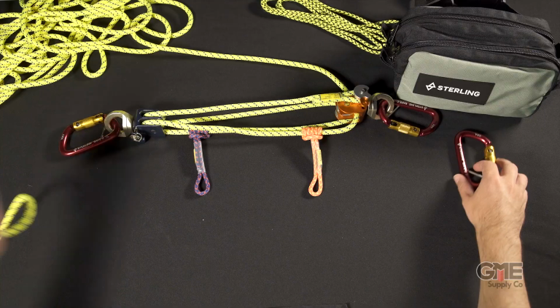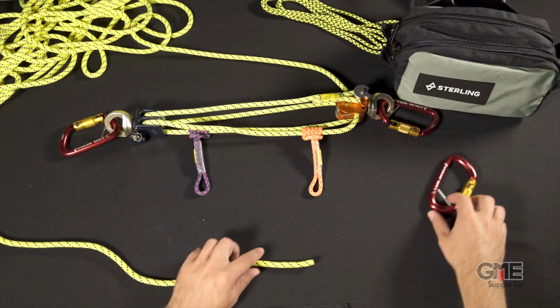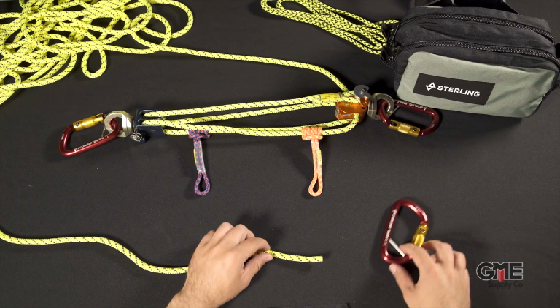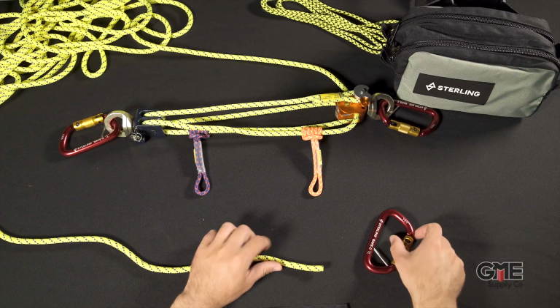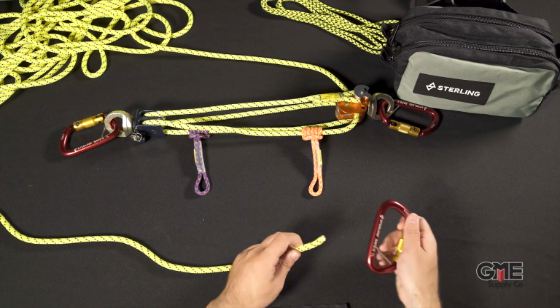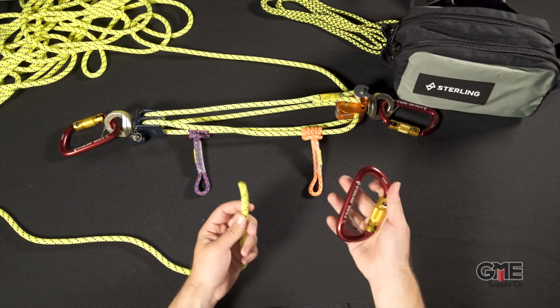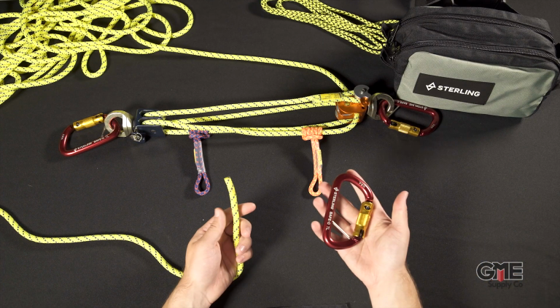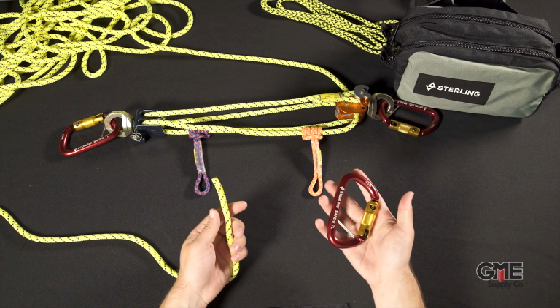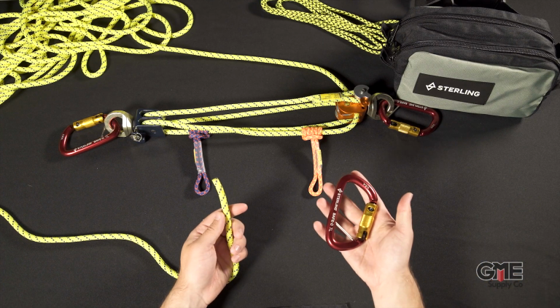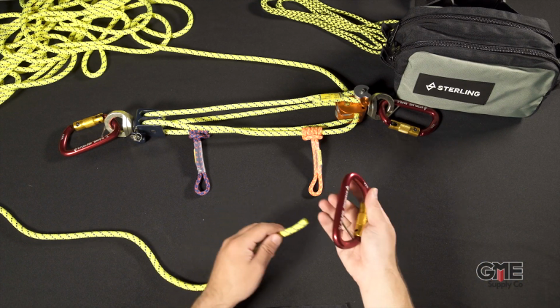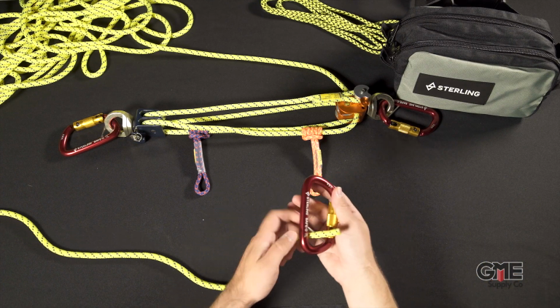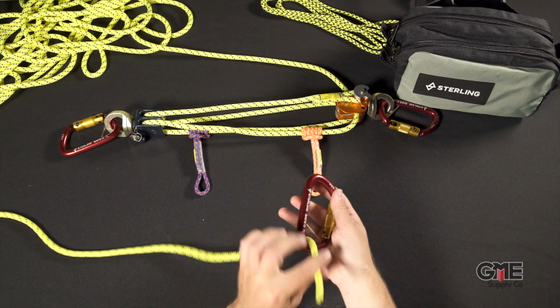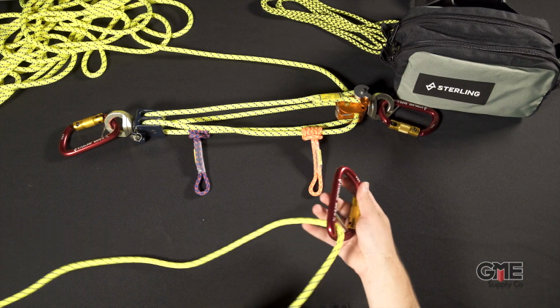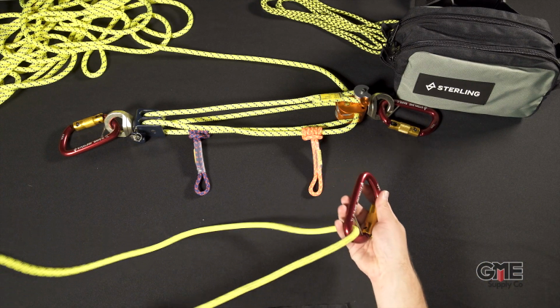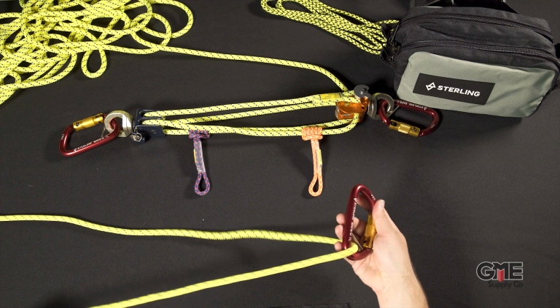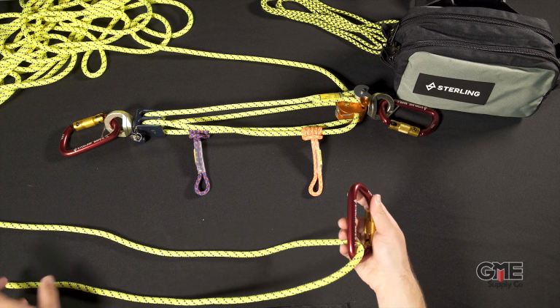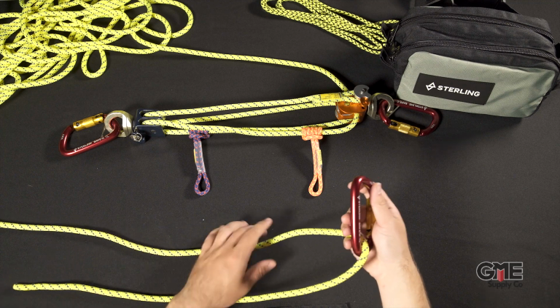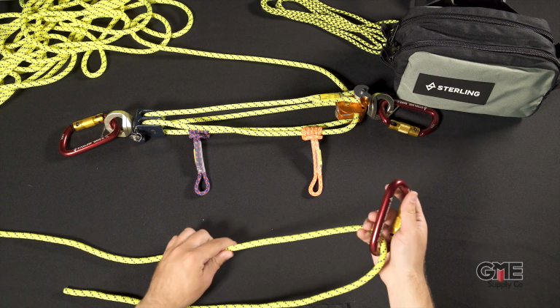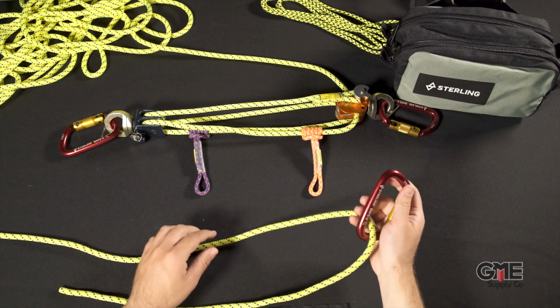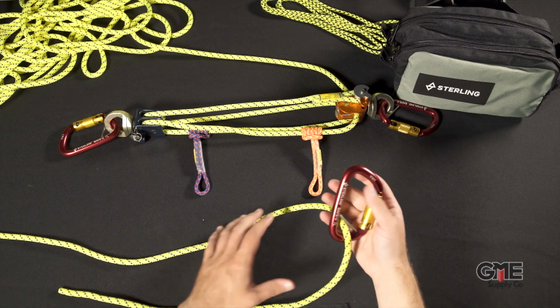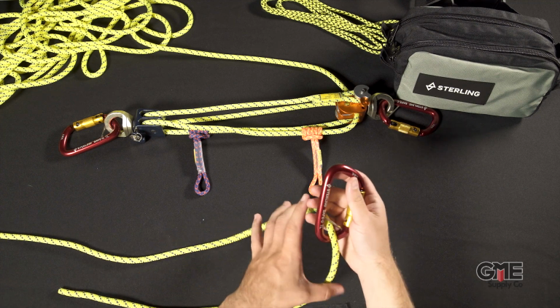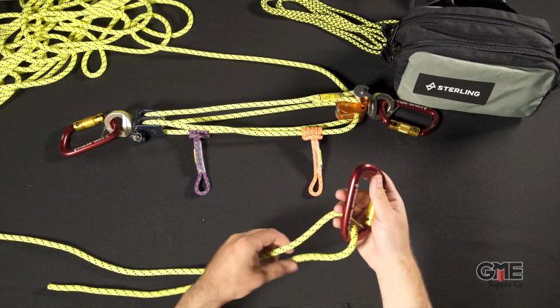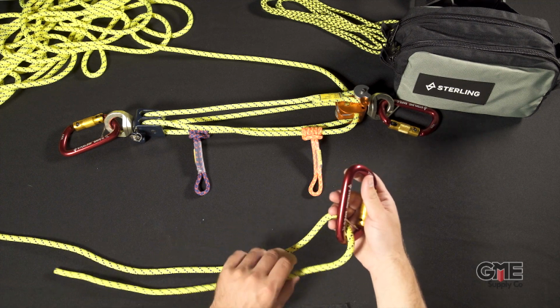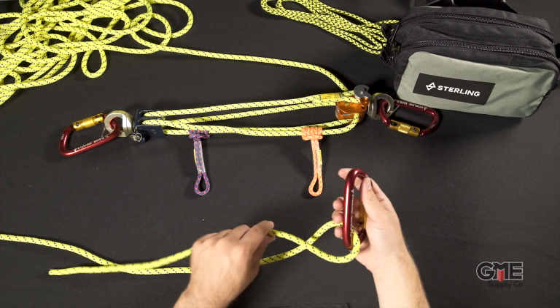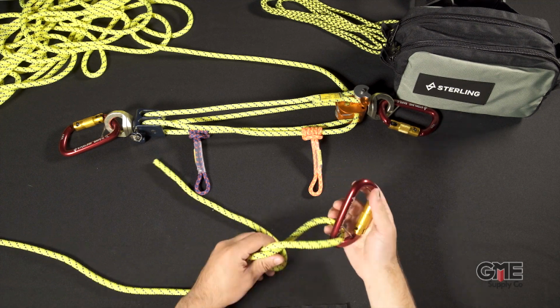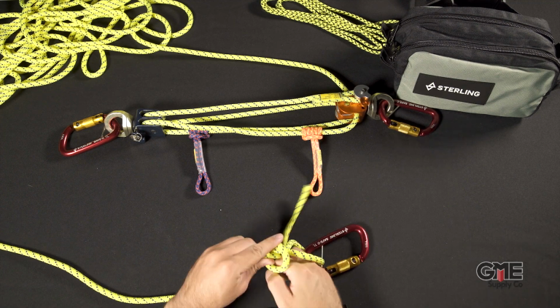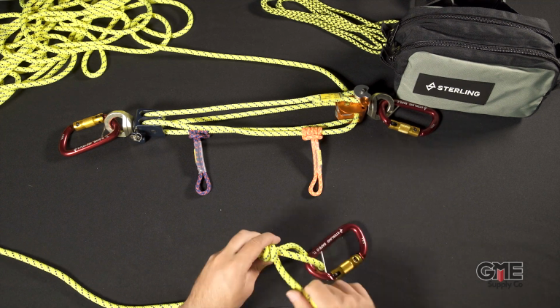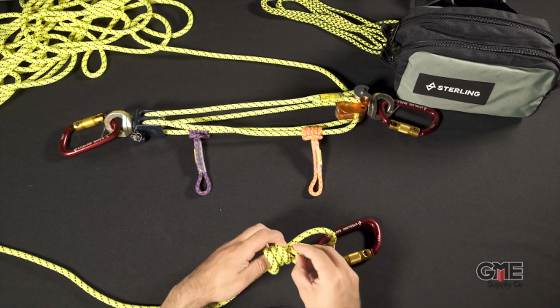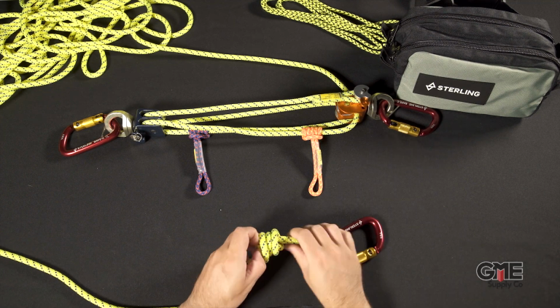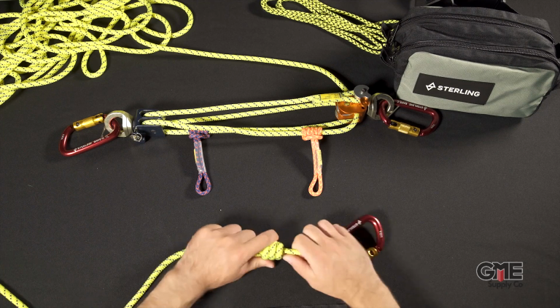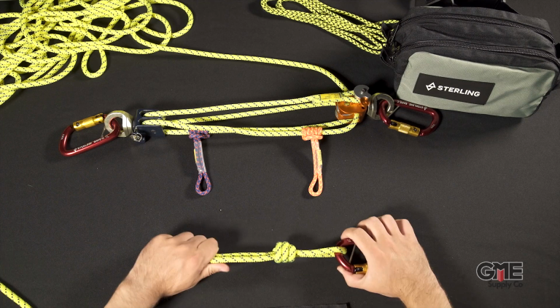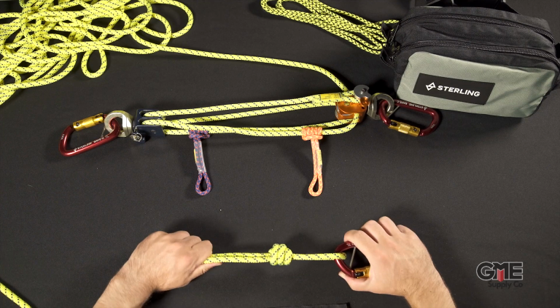Now it's time to complete the edge restraint on the other end of the 8mm cord. Take your safety twist lock carabiner and pass the cord through the captive eye. Tie a barrel knot to secure the carabiner.